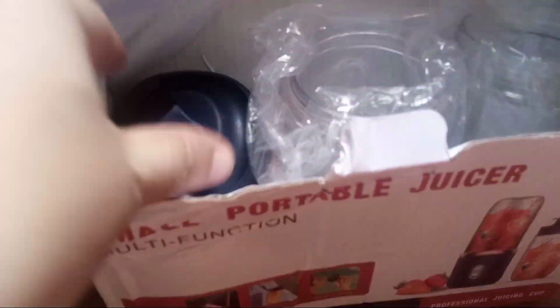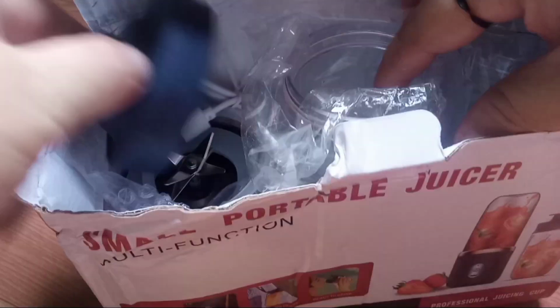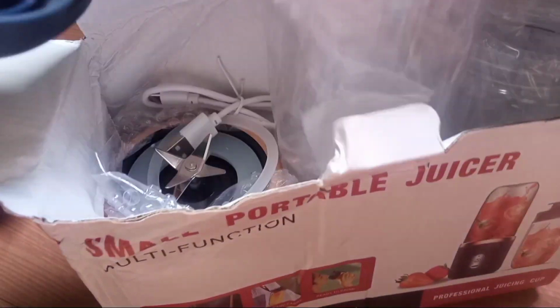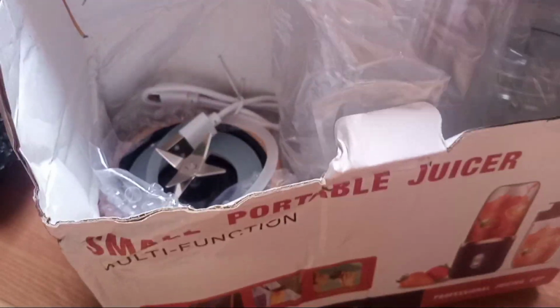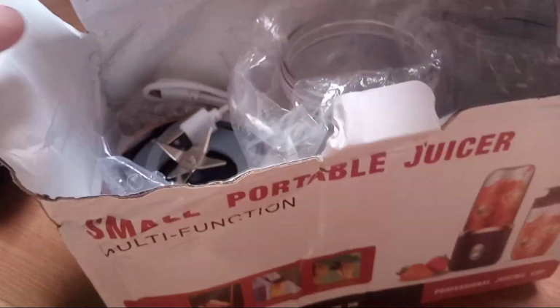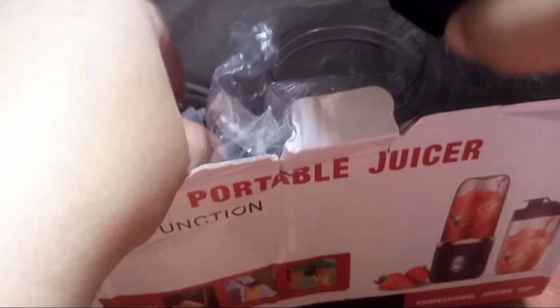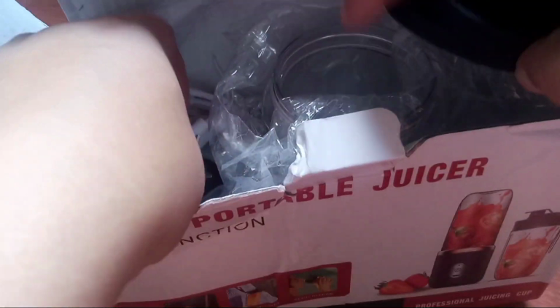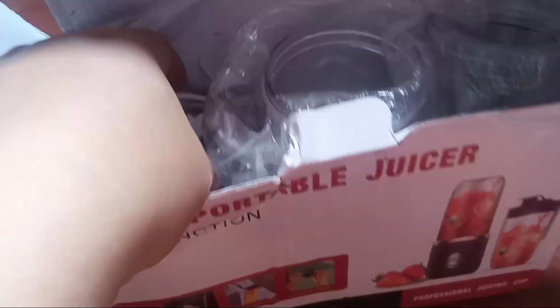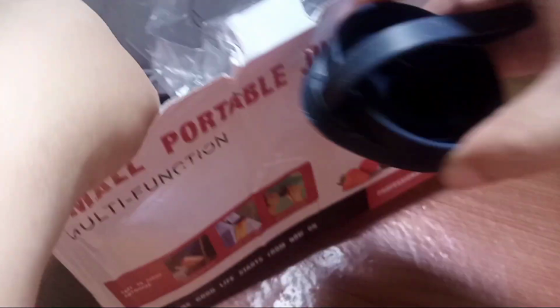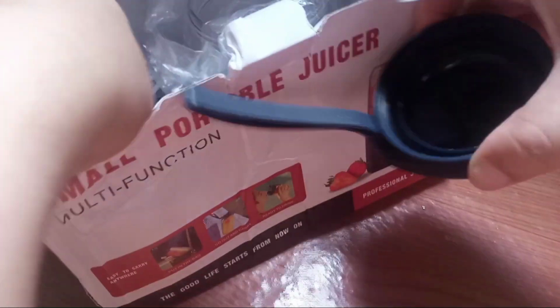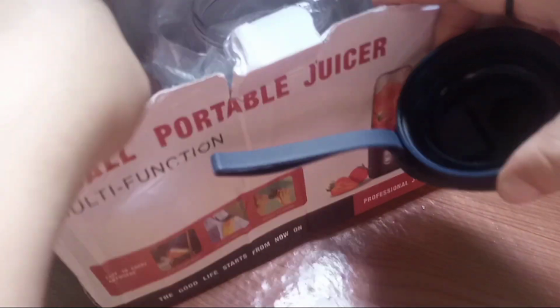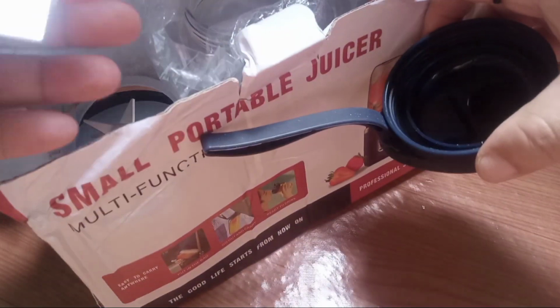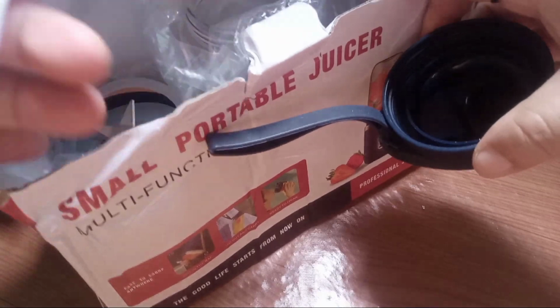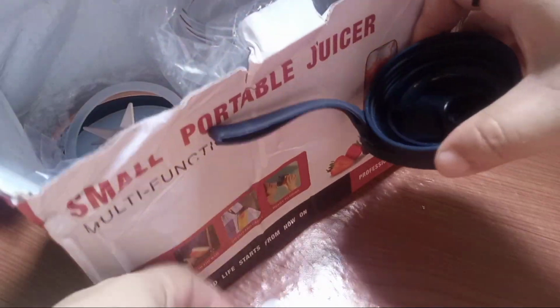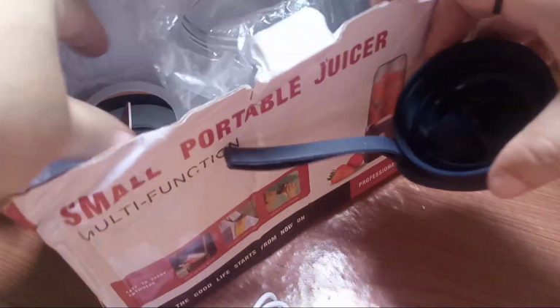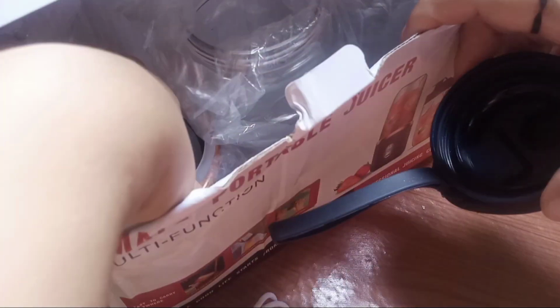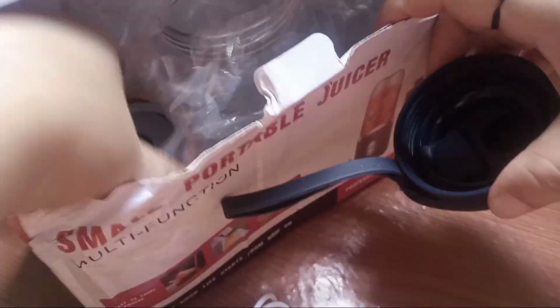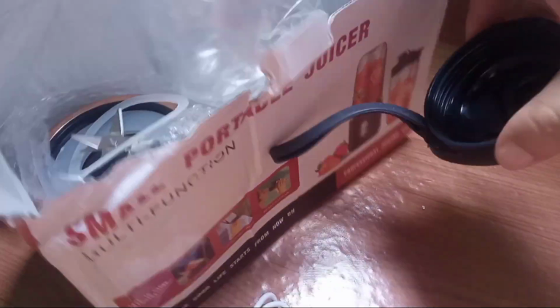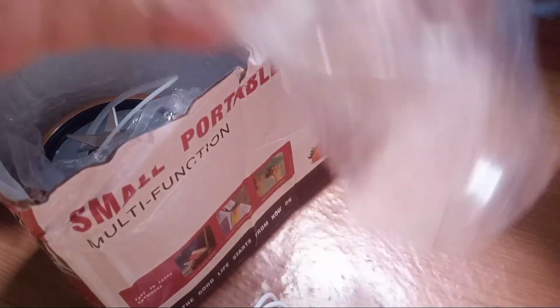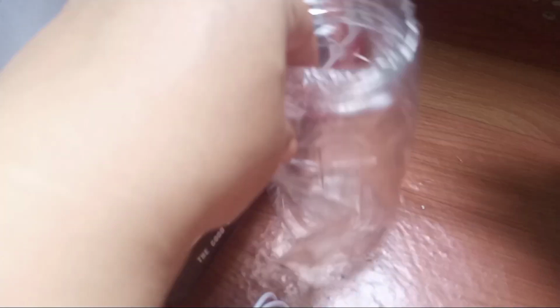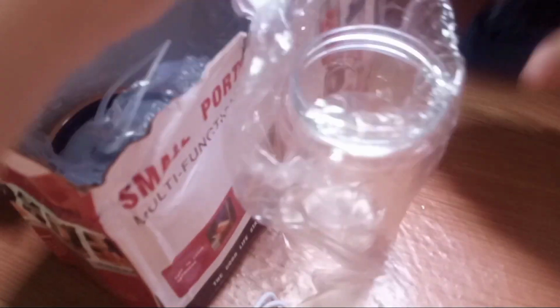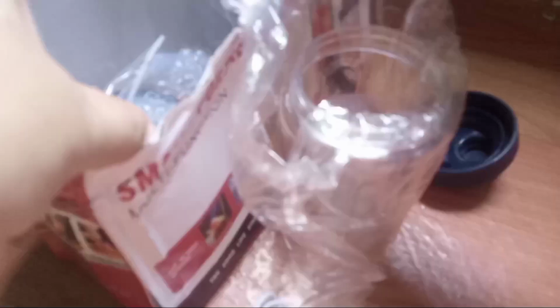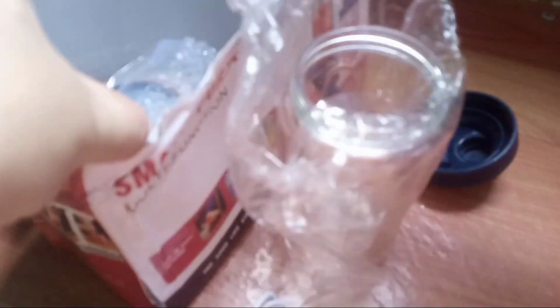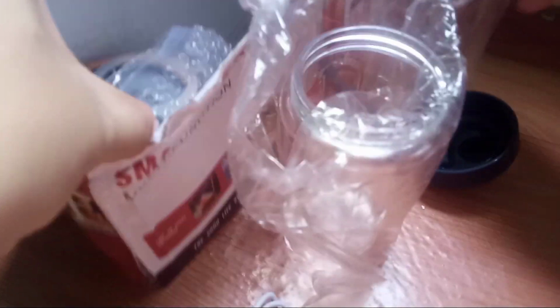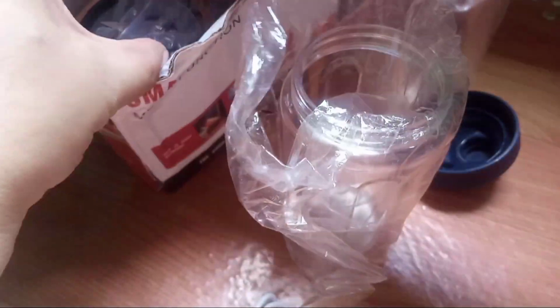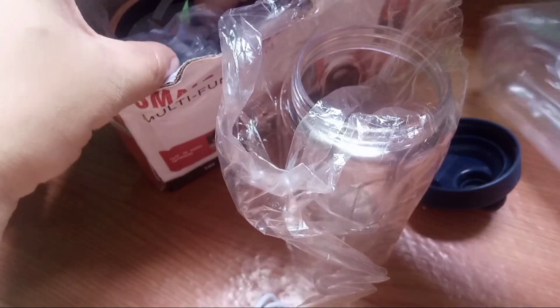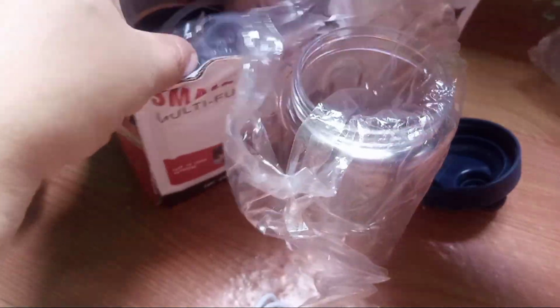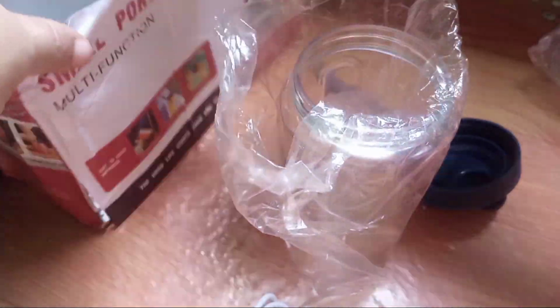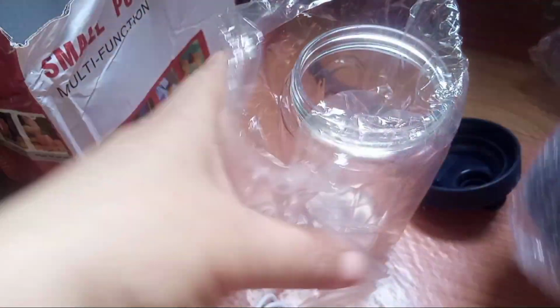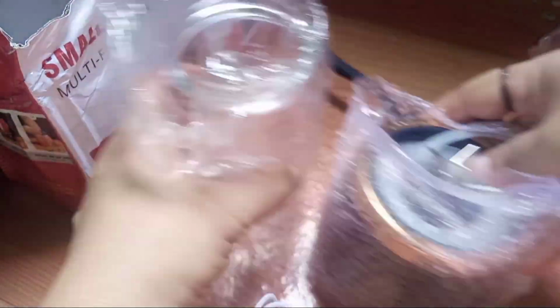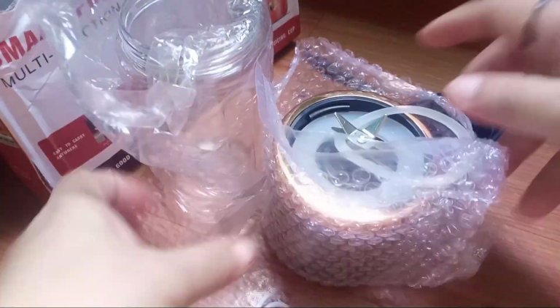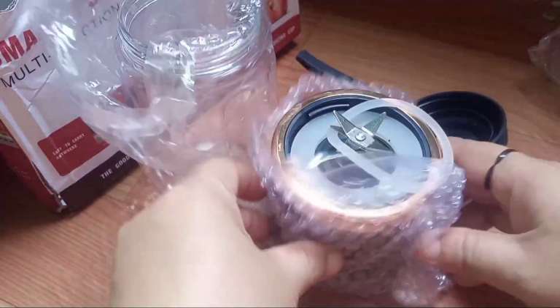There, there! There you go! There's a cover, there's a port, there's two cups. The cups and the blender.